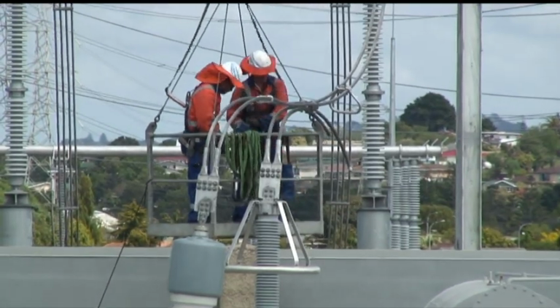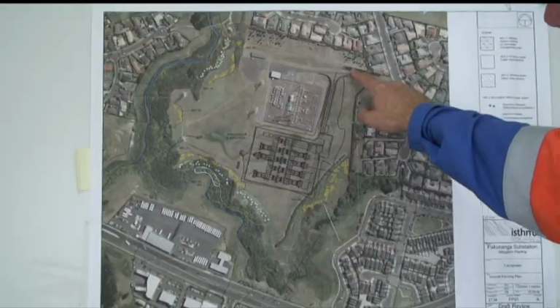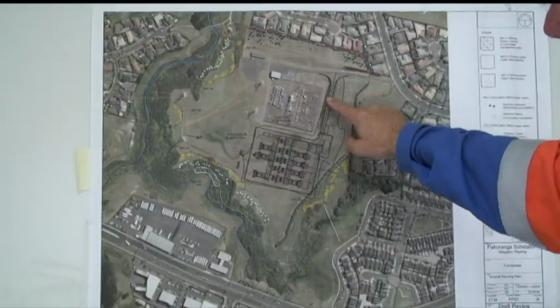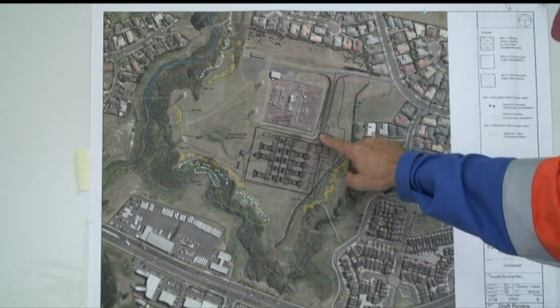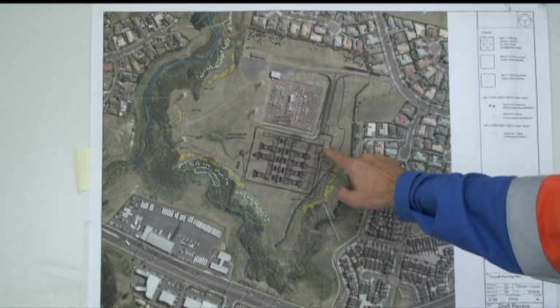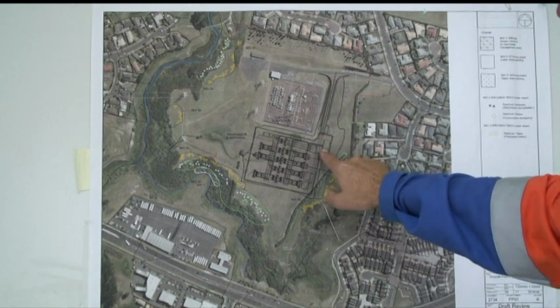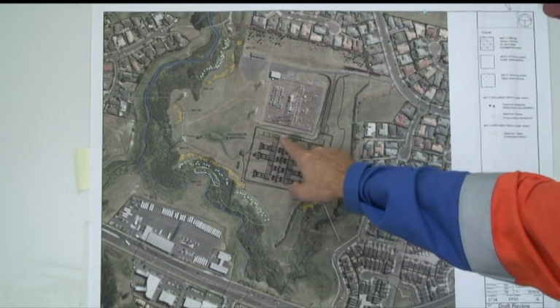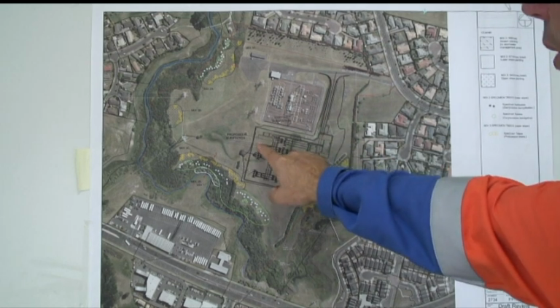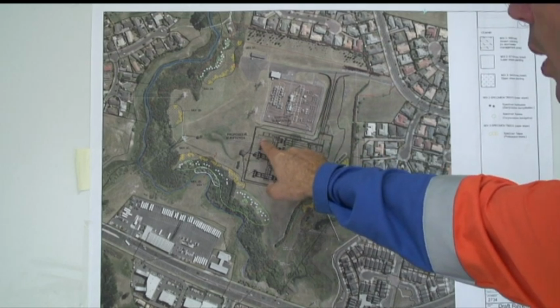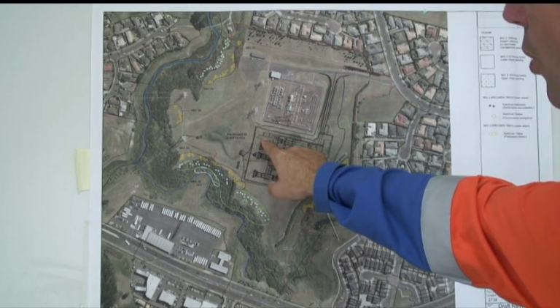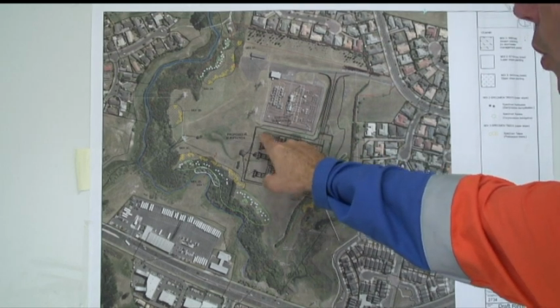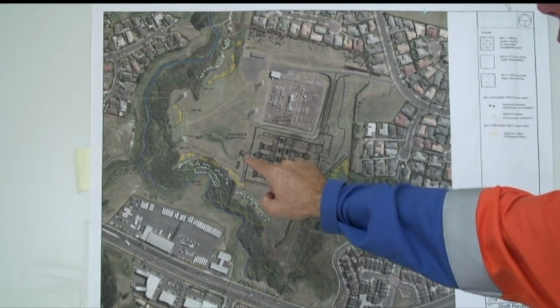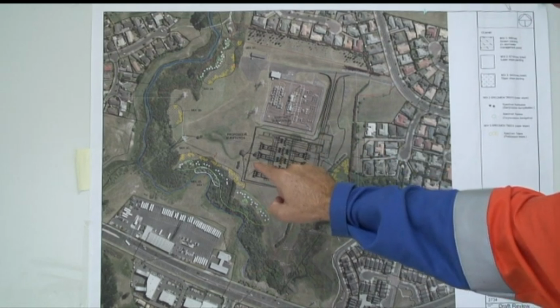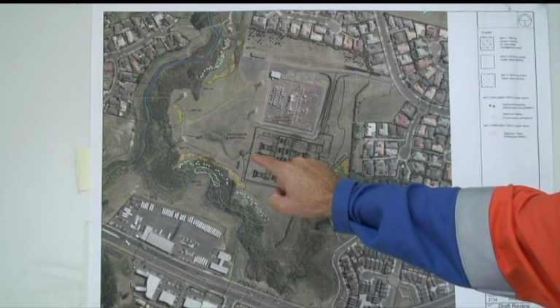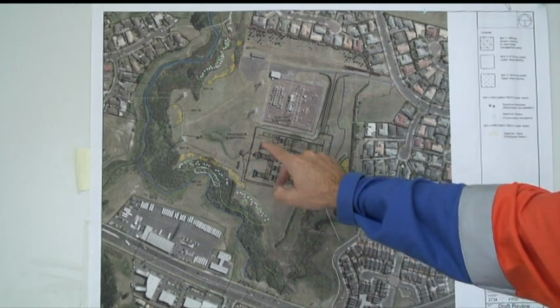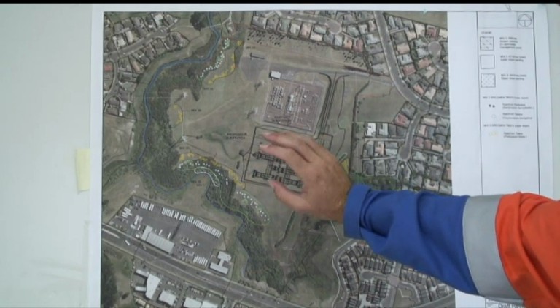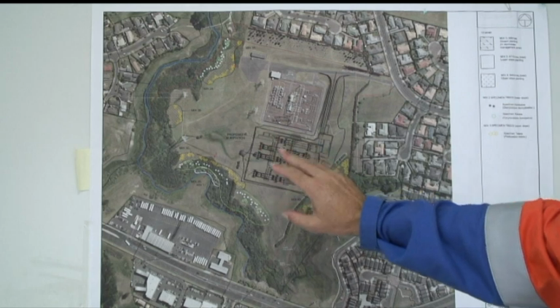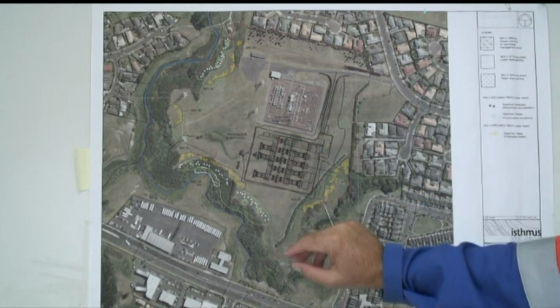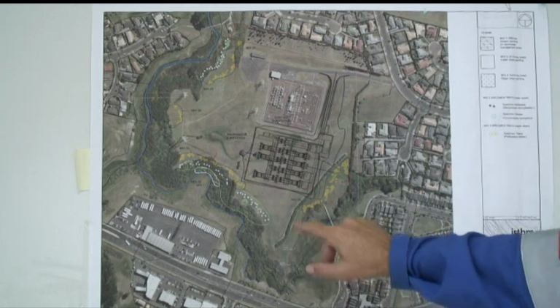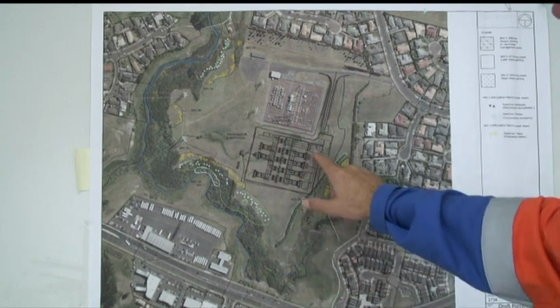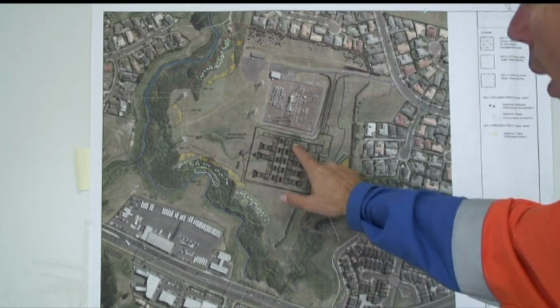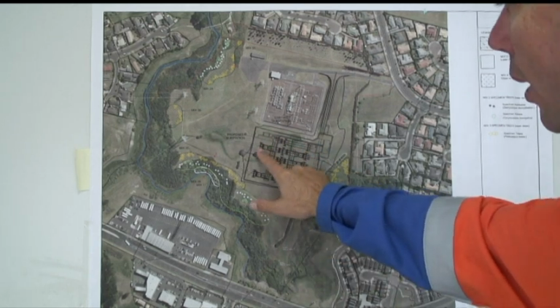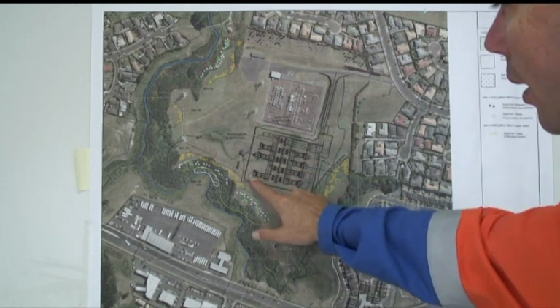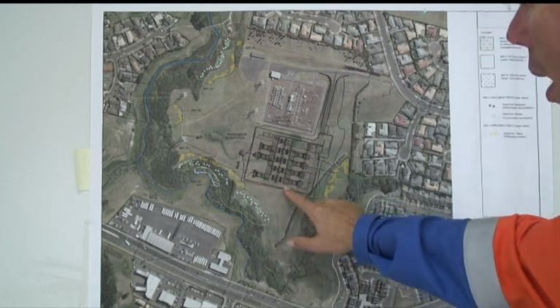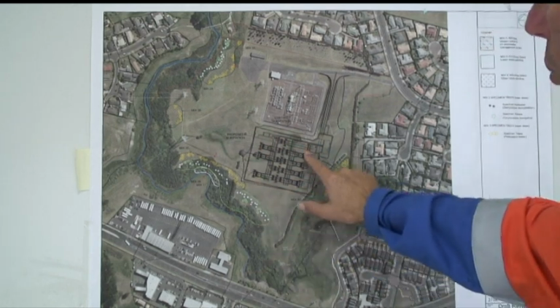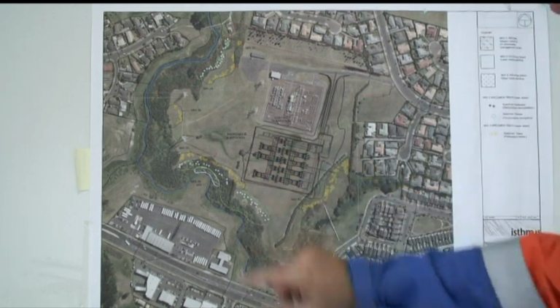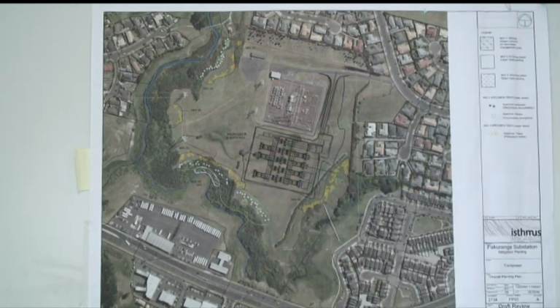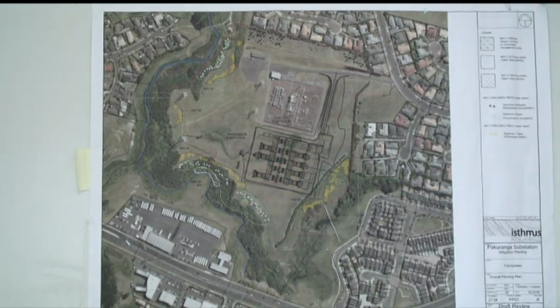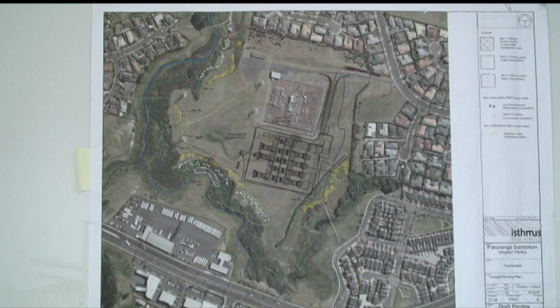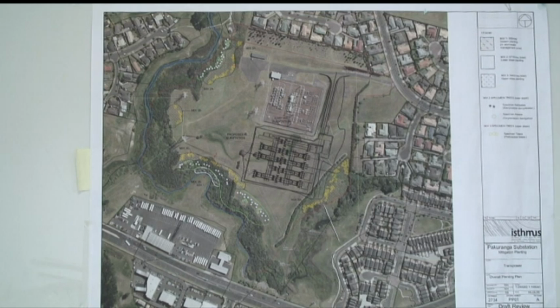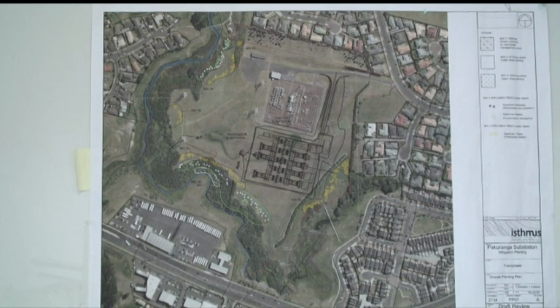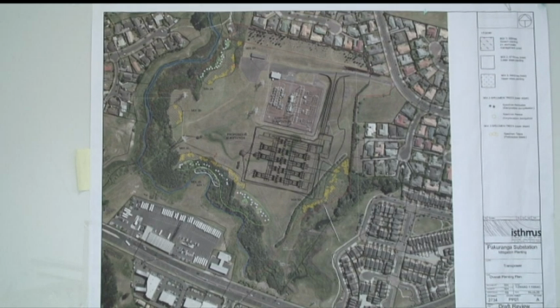We're forming up a new road, a new control building, a new 33 kV substation building which has all internal switchgear, and an outdoor switchyard here which will be 220,000 volts.